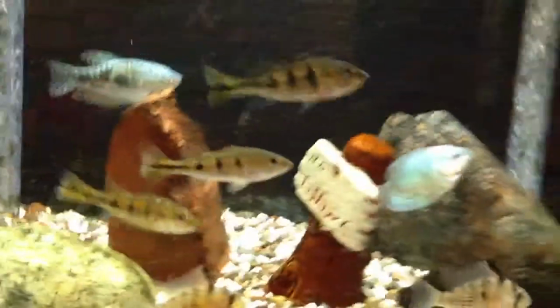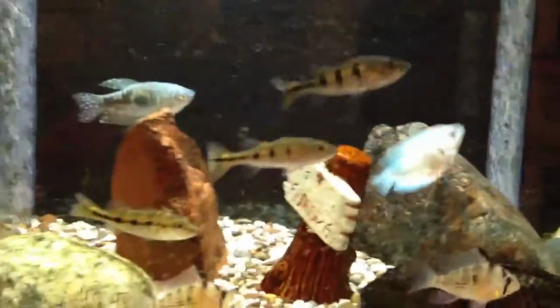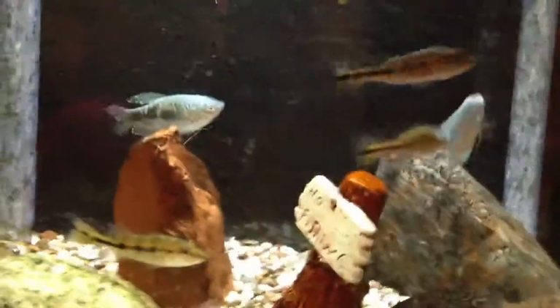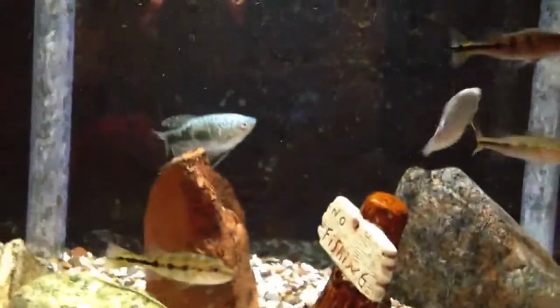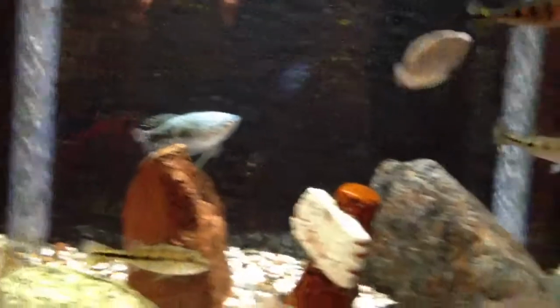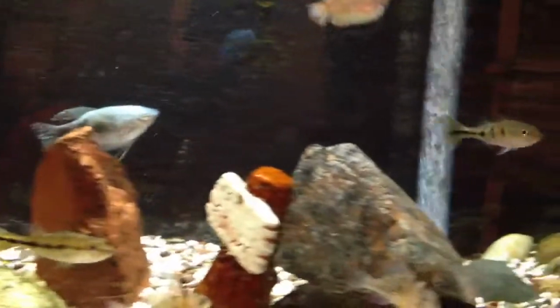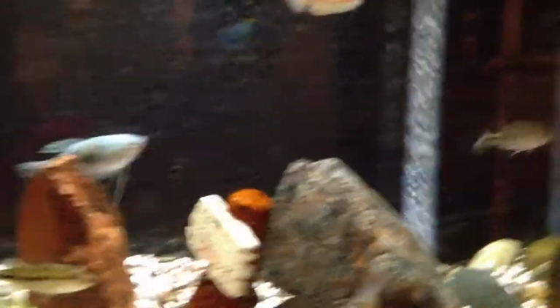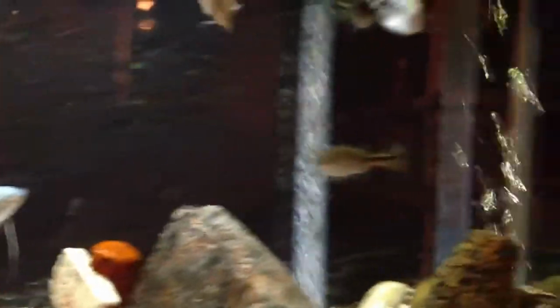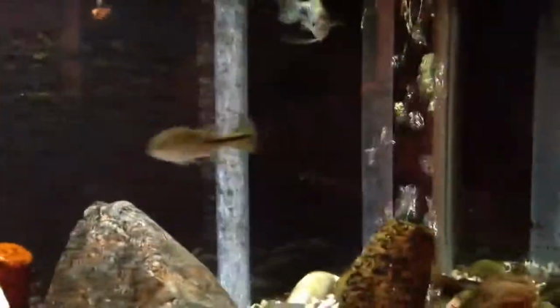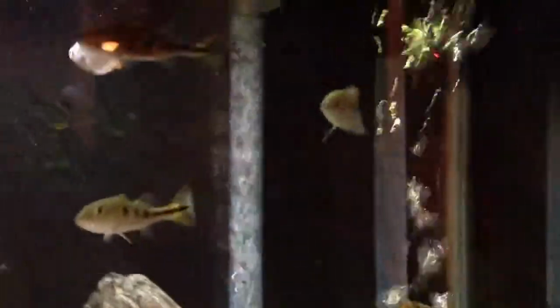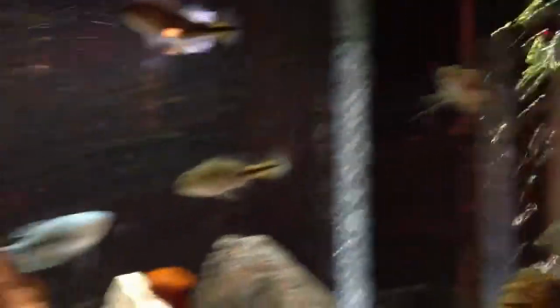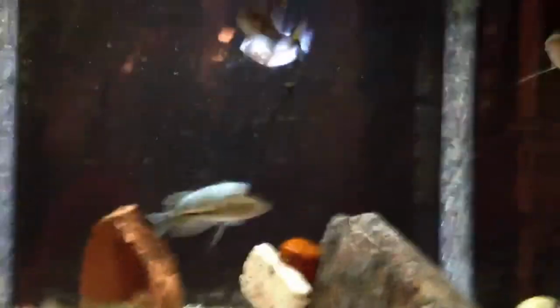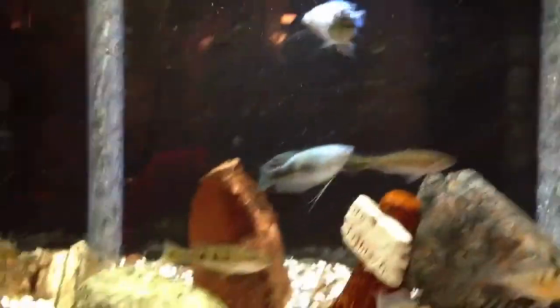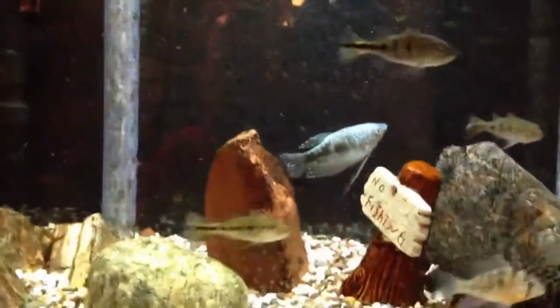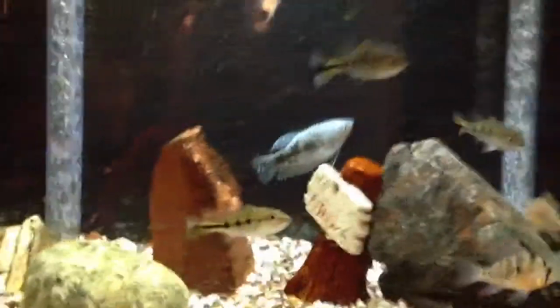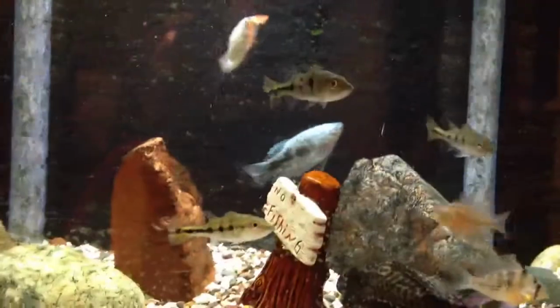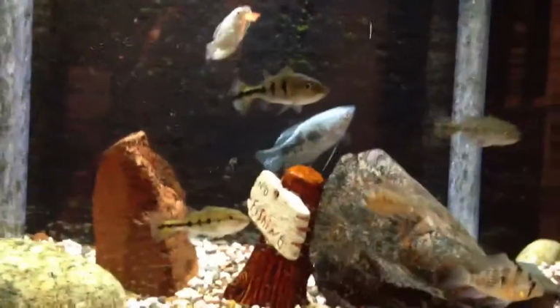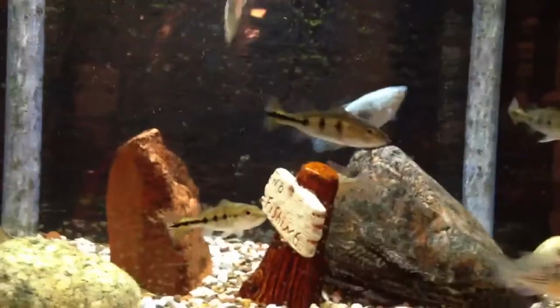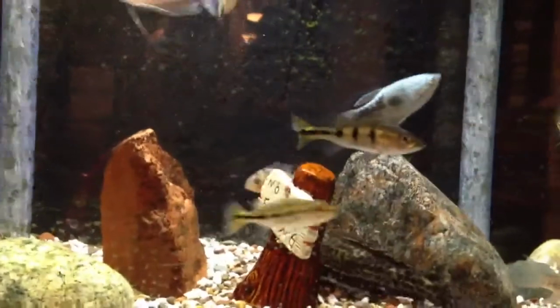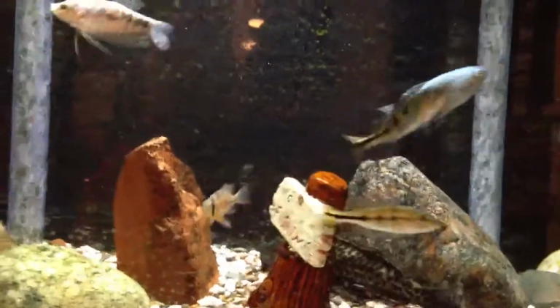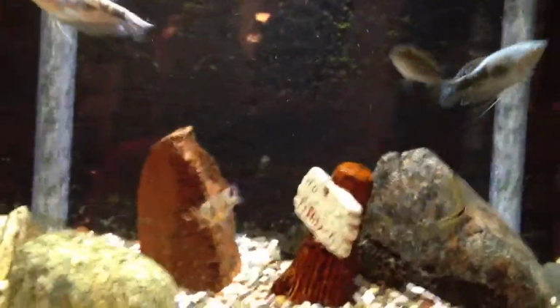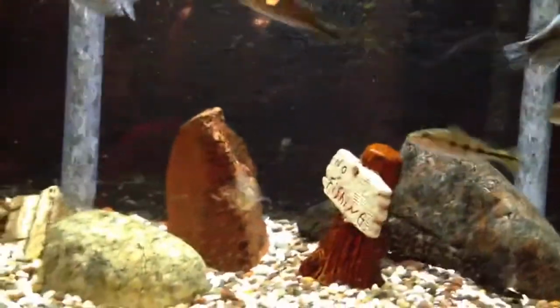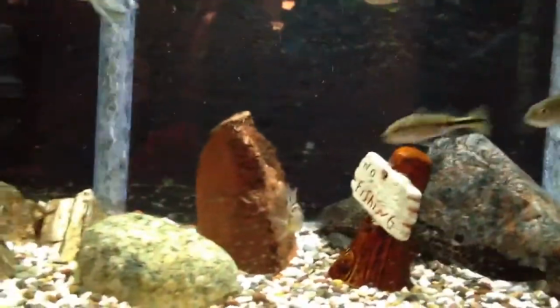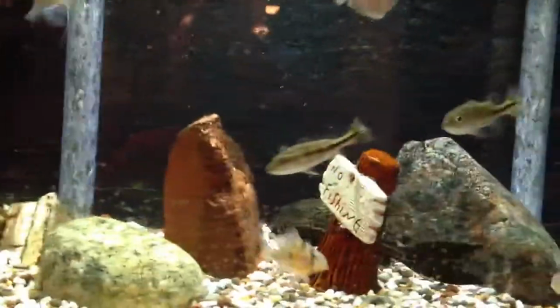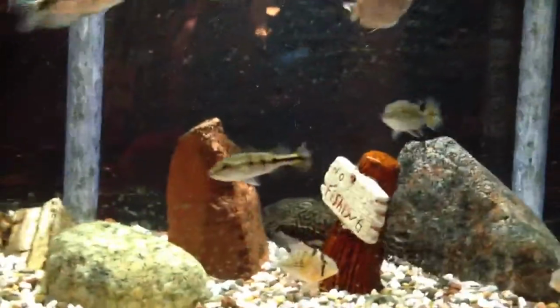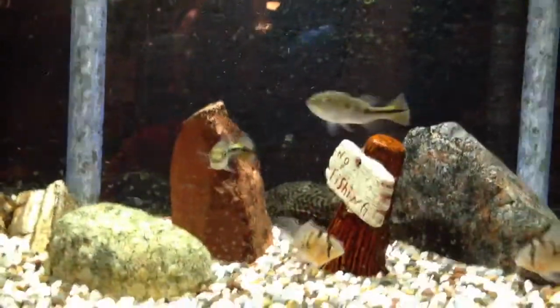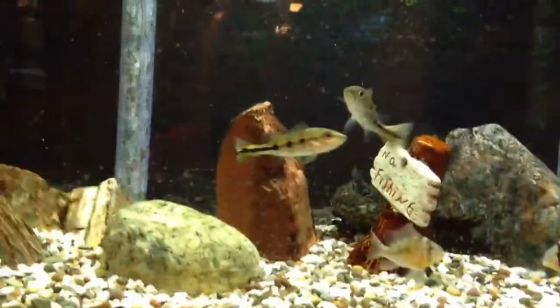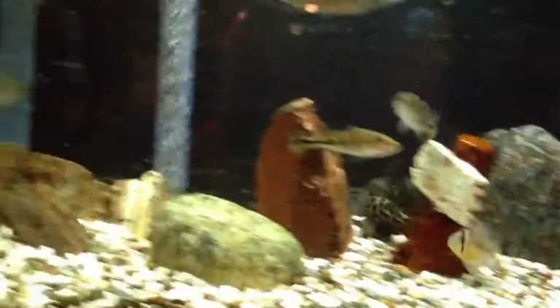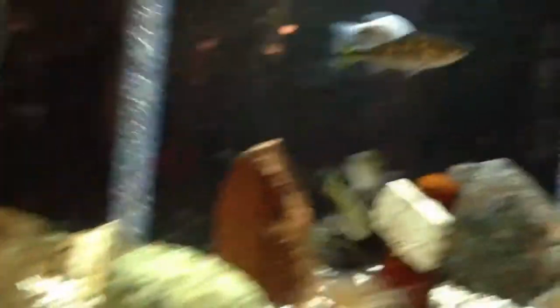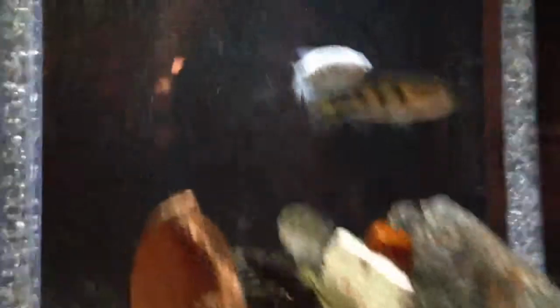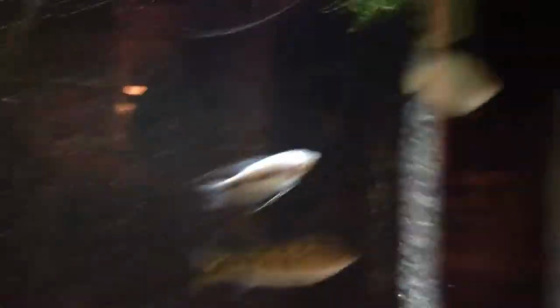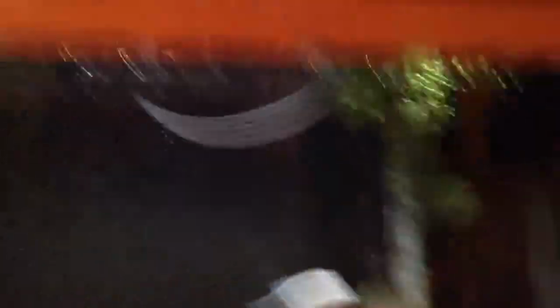I'm going to grow them out and put them in my big tank. The eventual plan is to have them, two datinoids that I got that are about three inches, and then my silver arowana, which should make for a sweet tank.